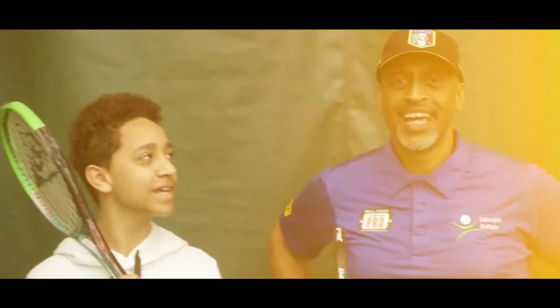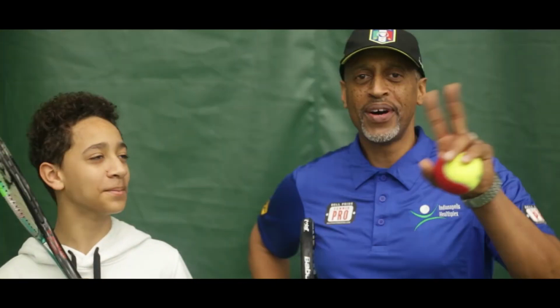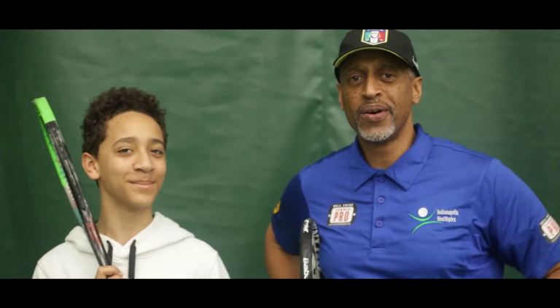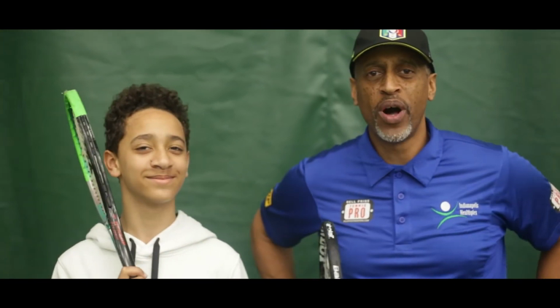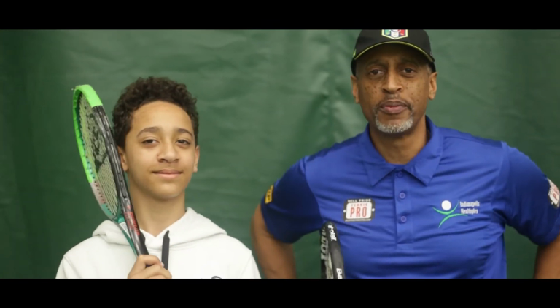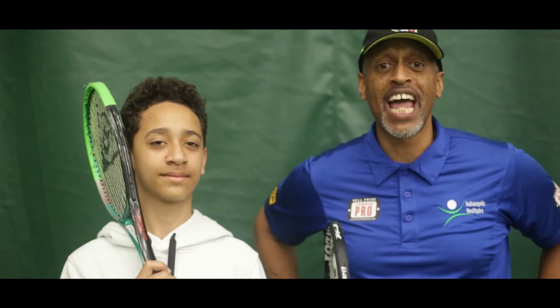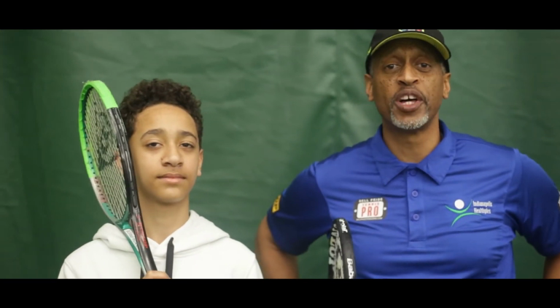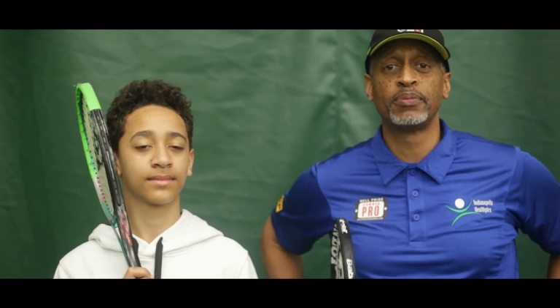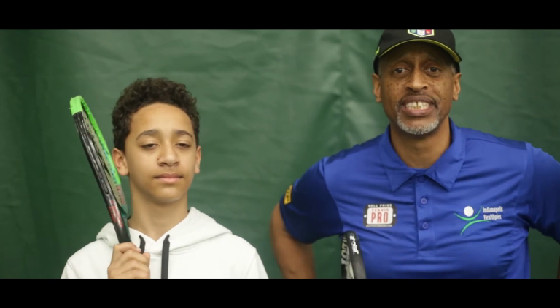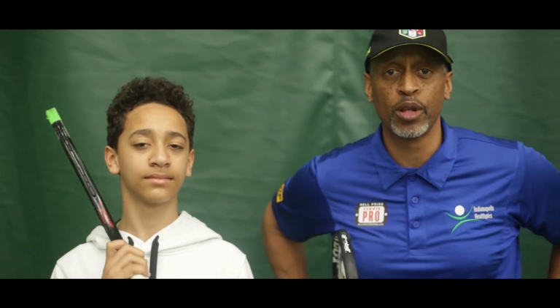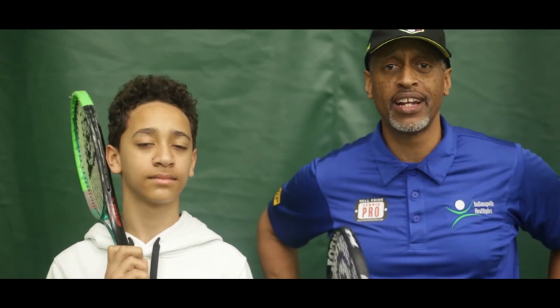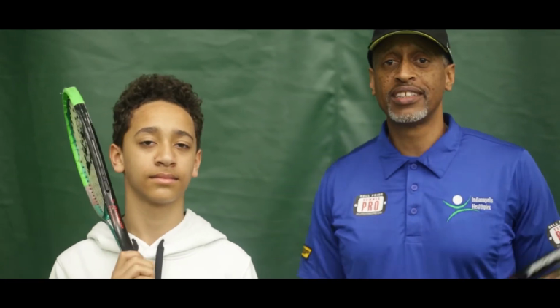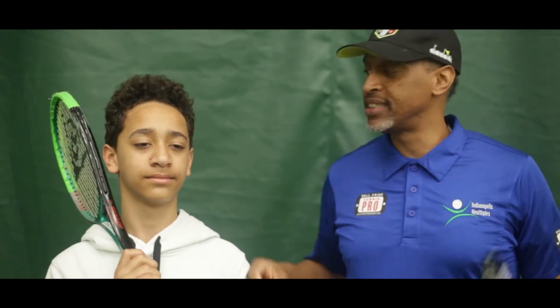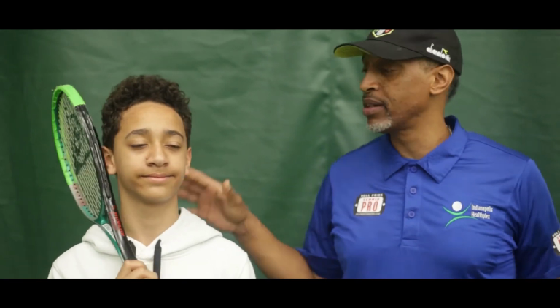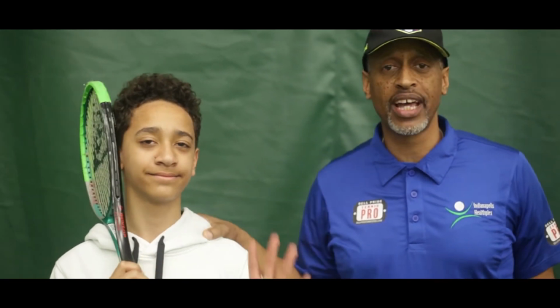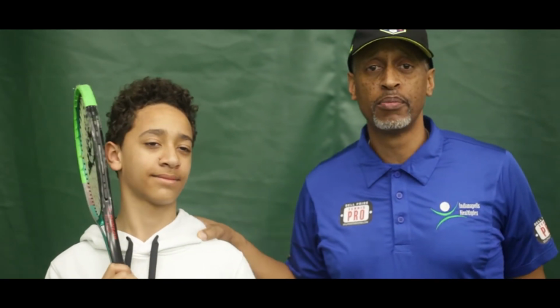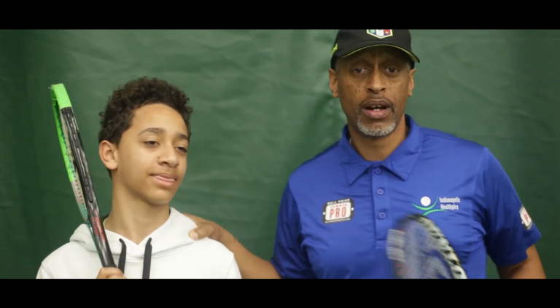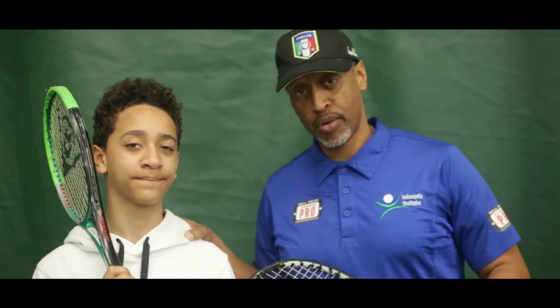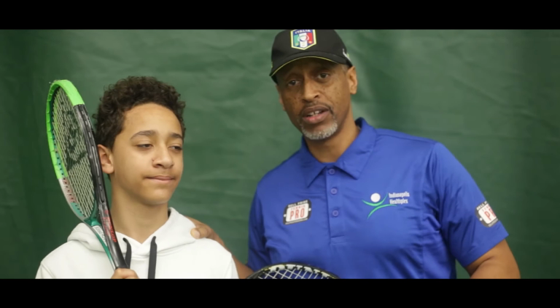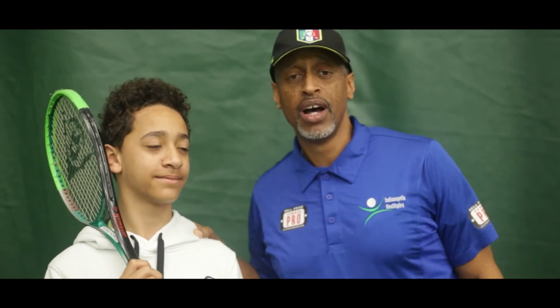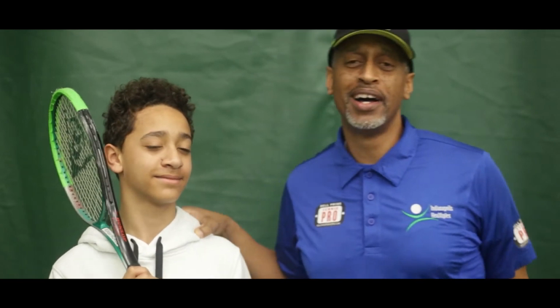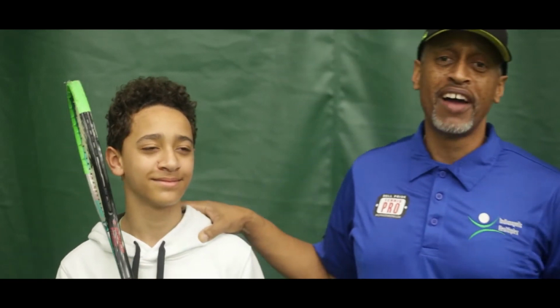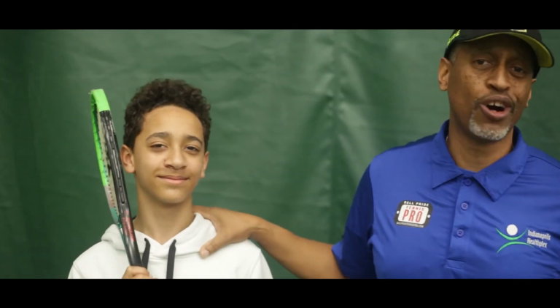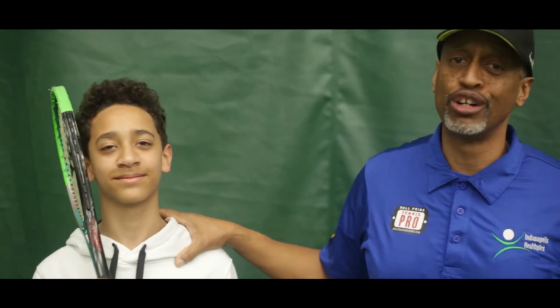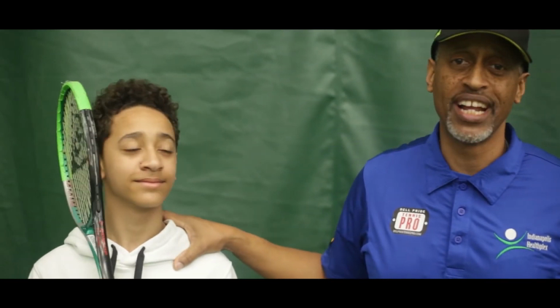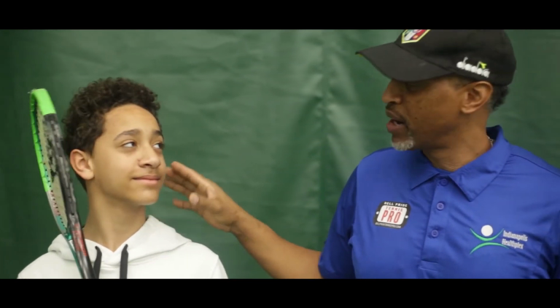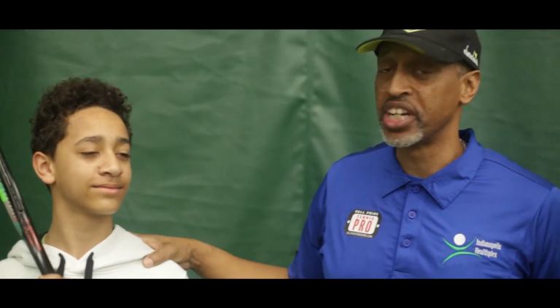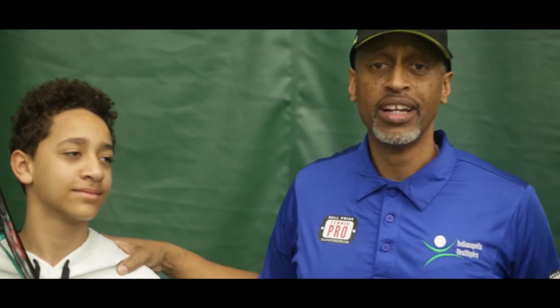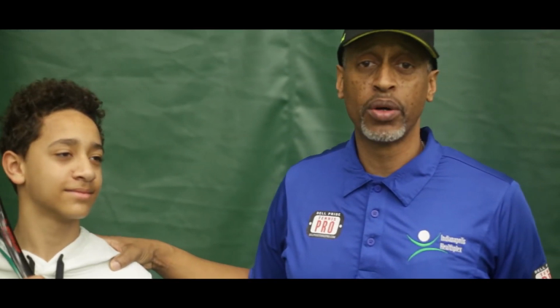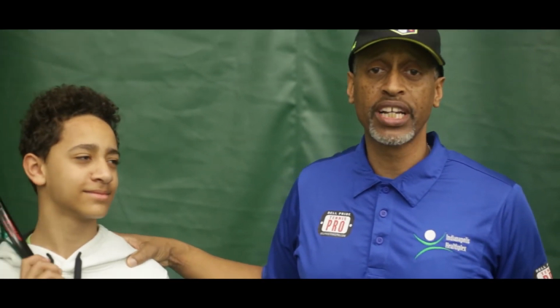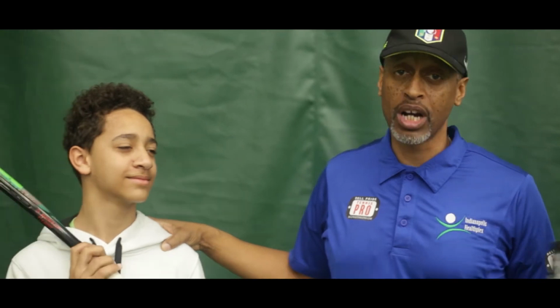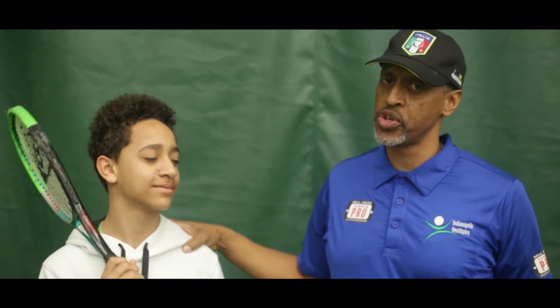Hello, welcome from the Indianapolis Health Plex. My name is Dell Pride. This is my son Melchizedek Pride. Everybody just calls me Coach Pride and everybody calls my son Melchizedek. So we're going to talk about the serve.